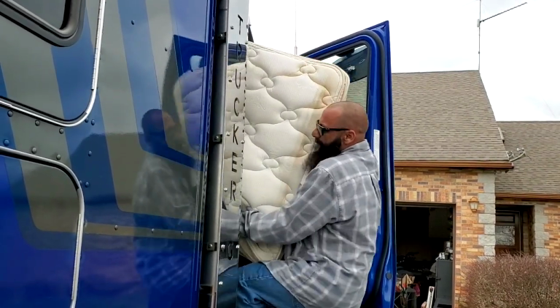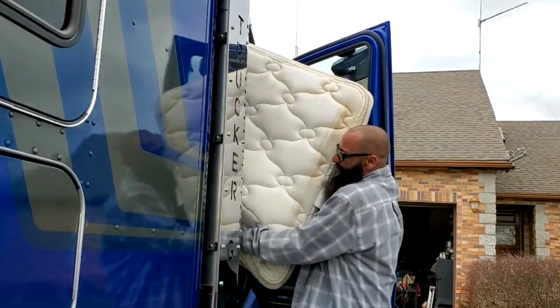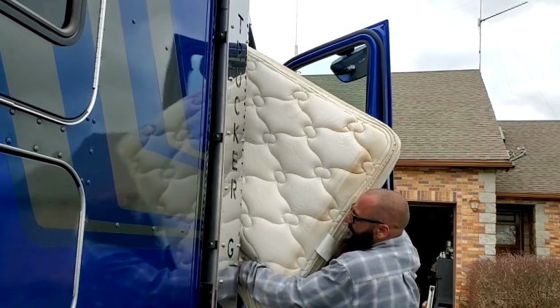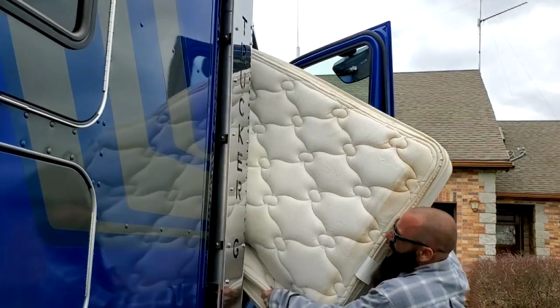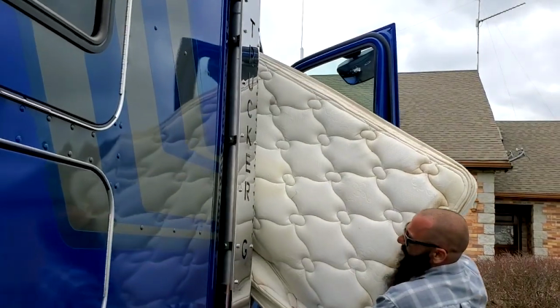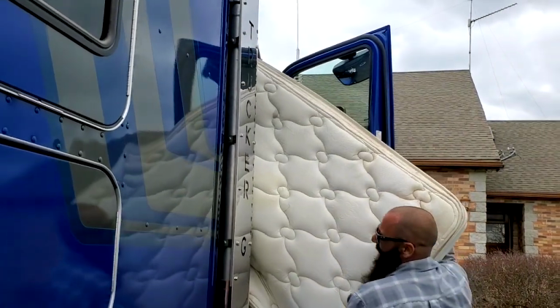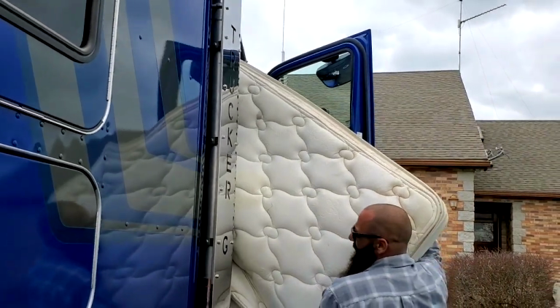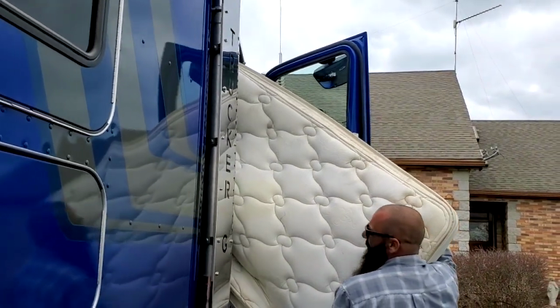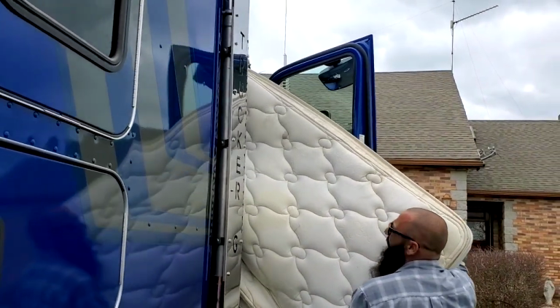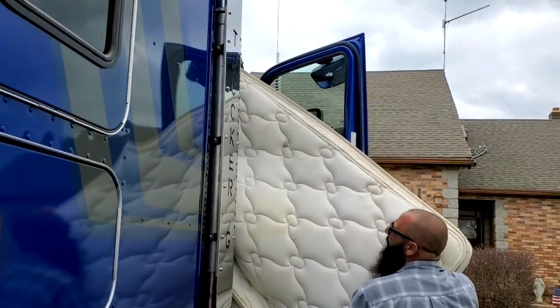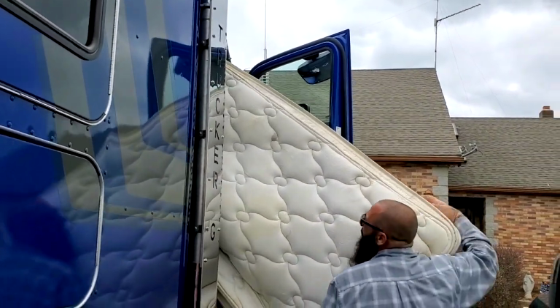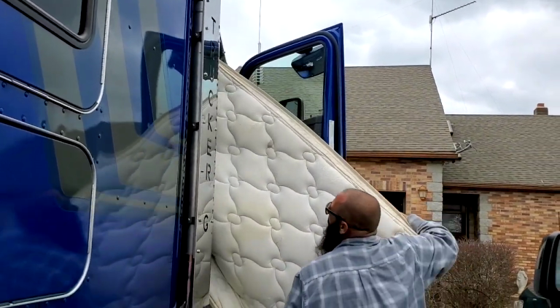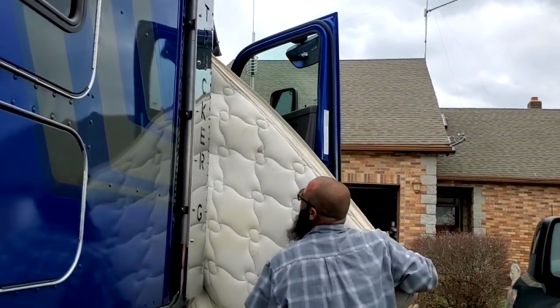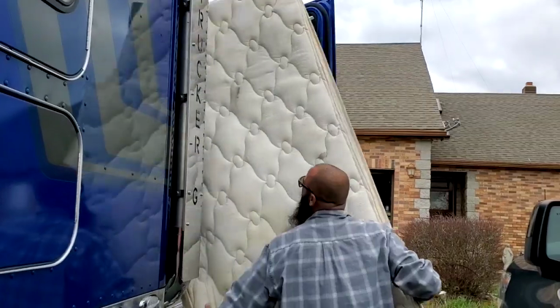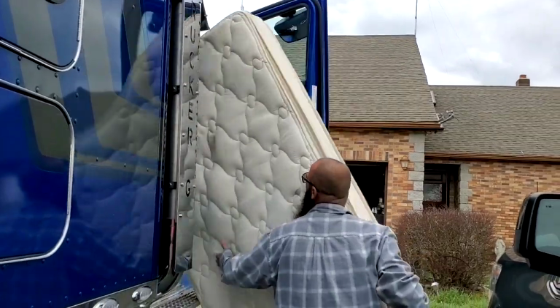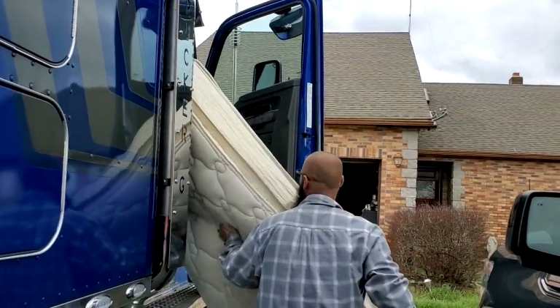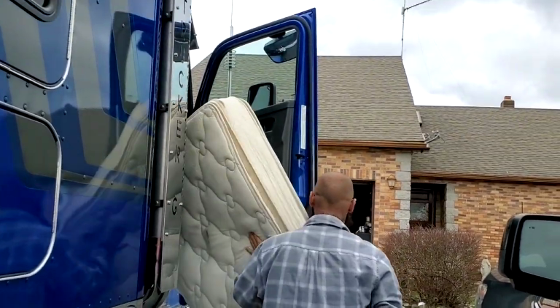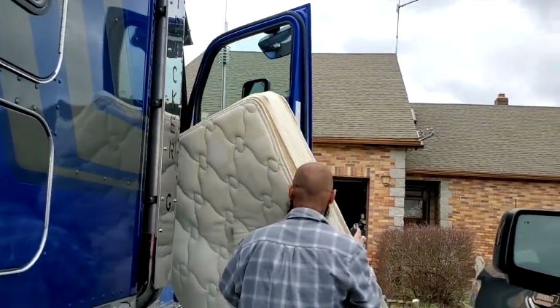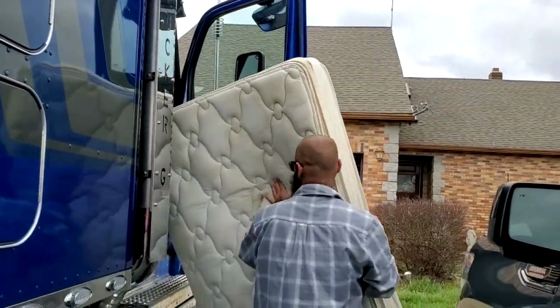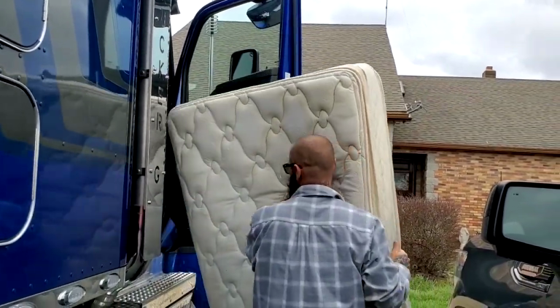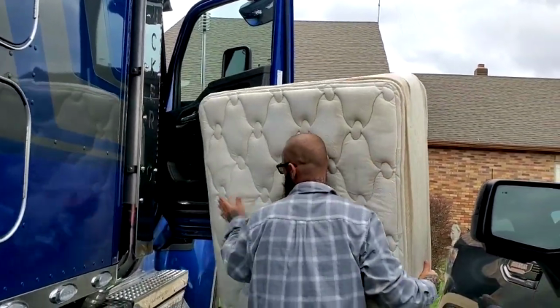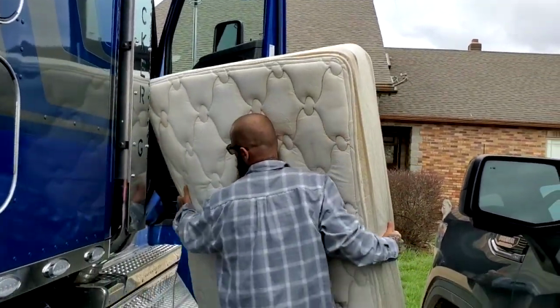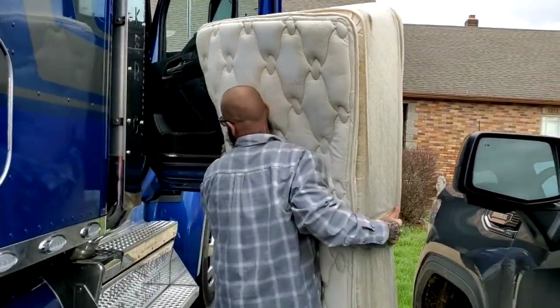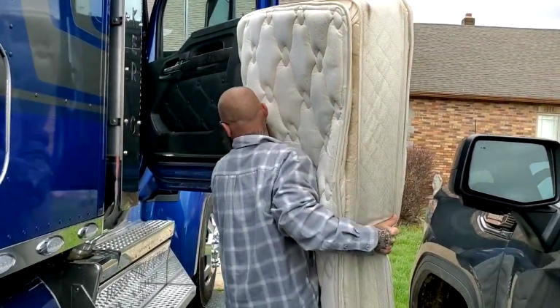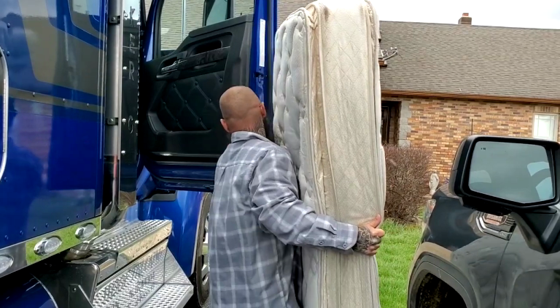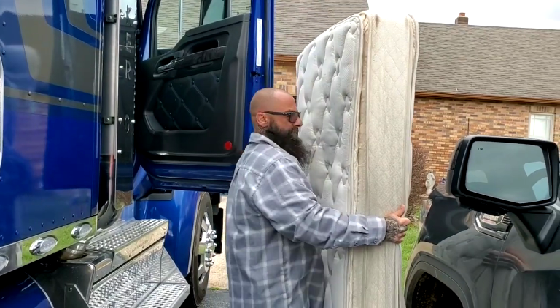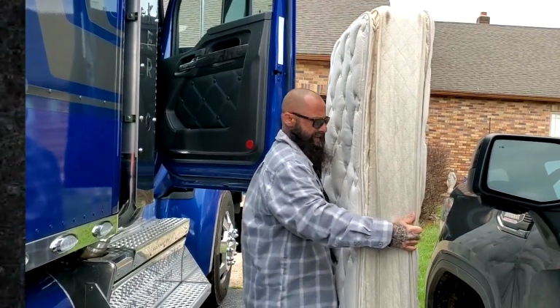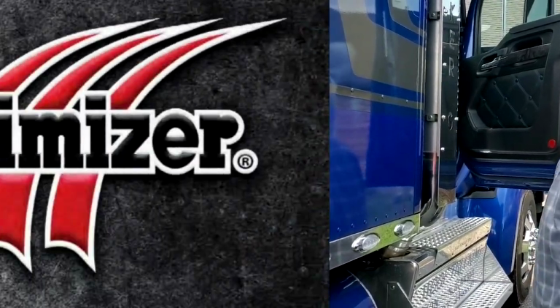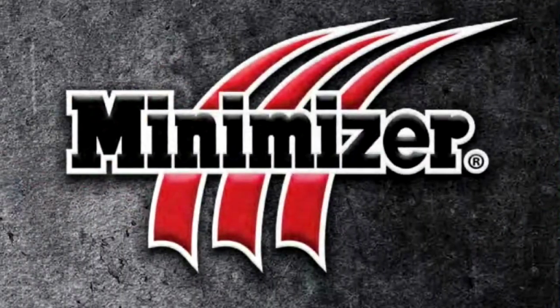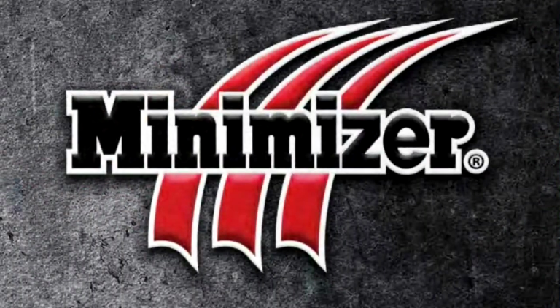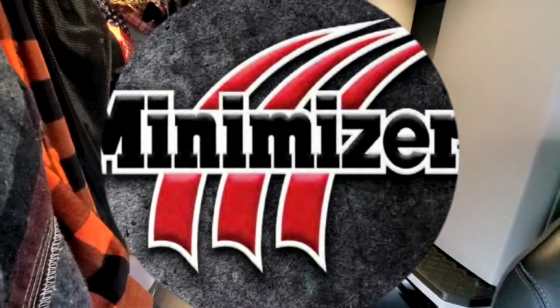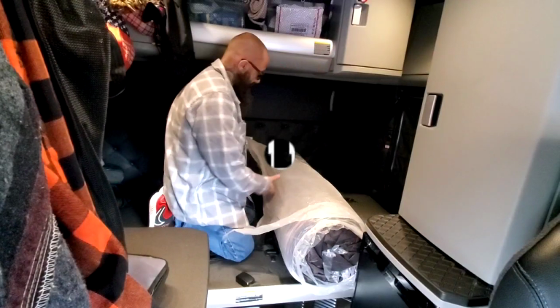Out with the old — these are just as hard to get out as they are to get in. There it goes. All right, that's good. In with the new.